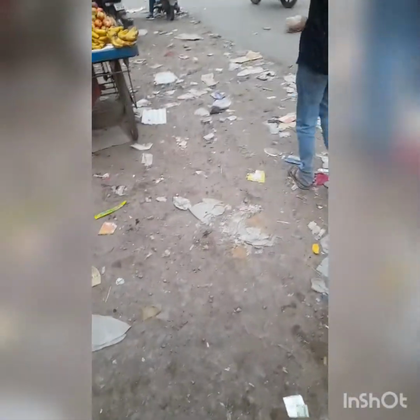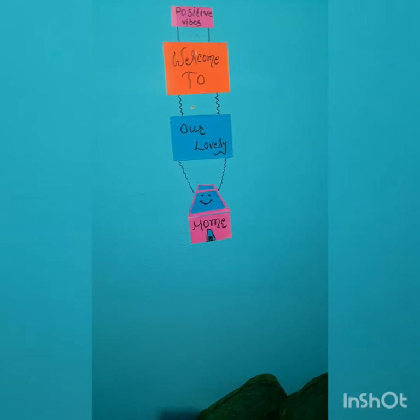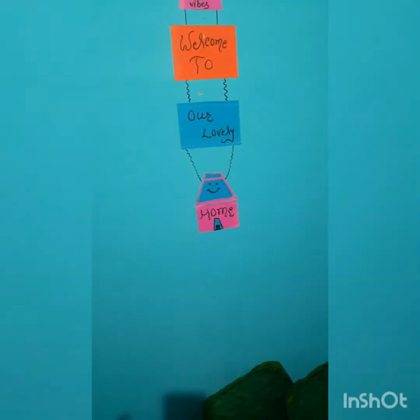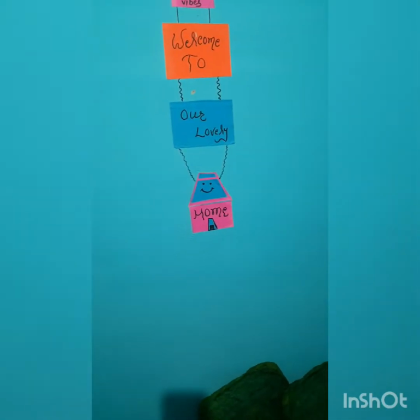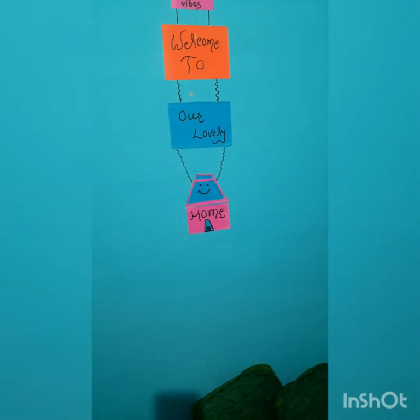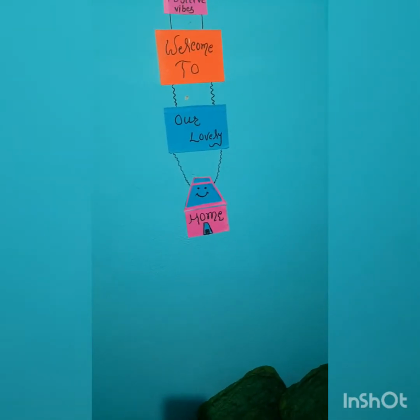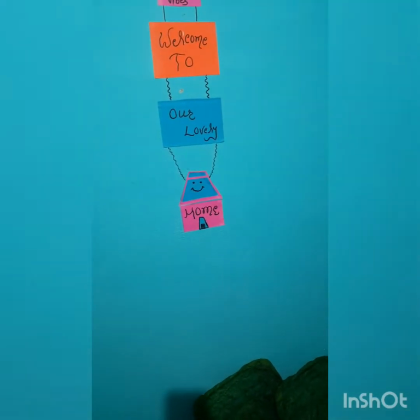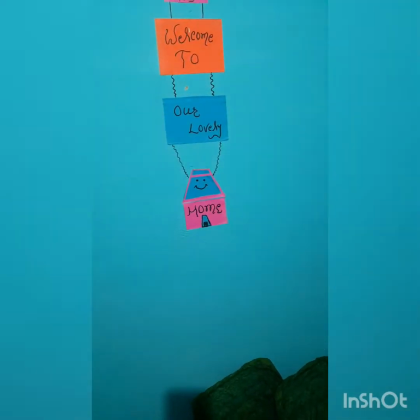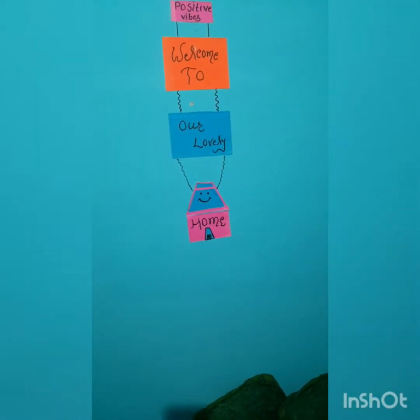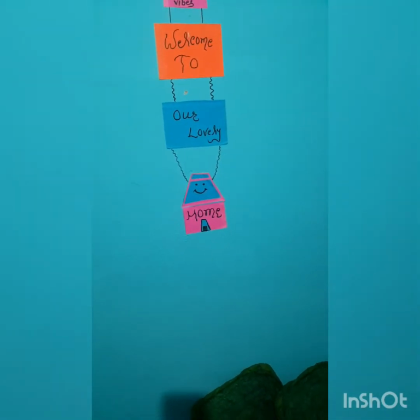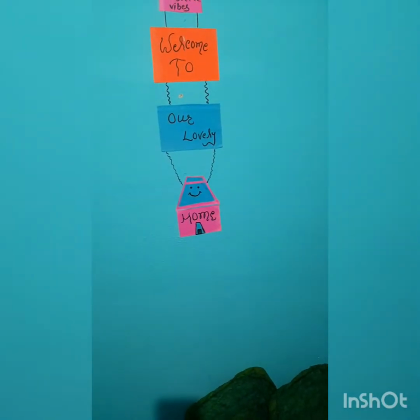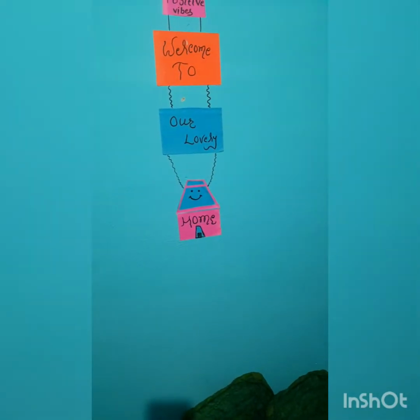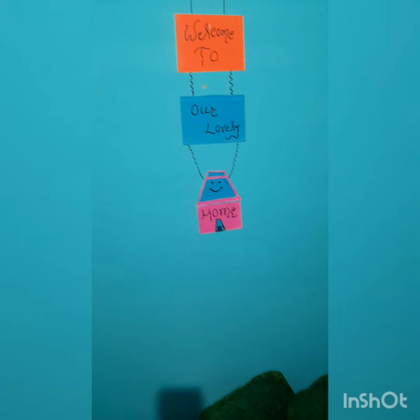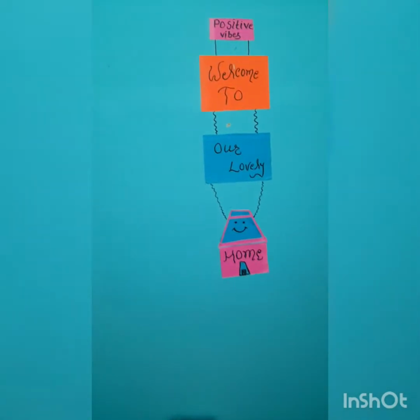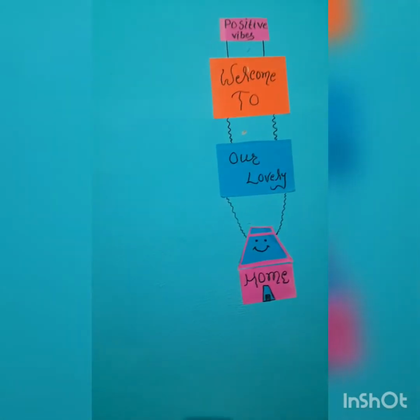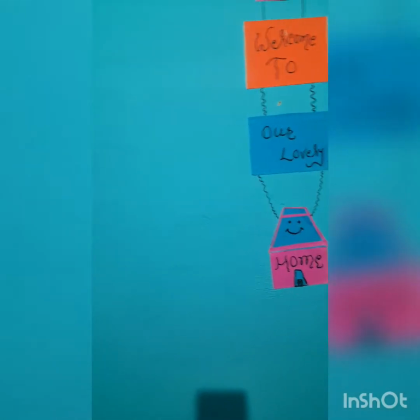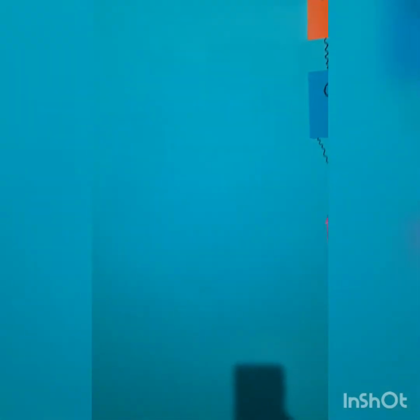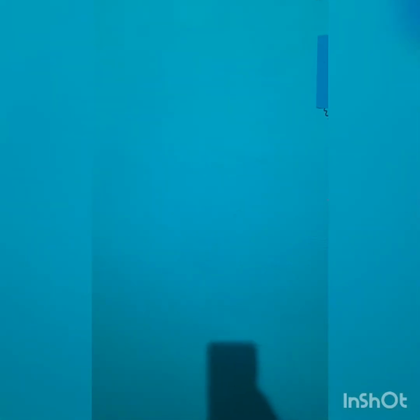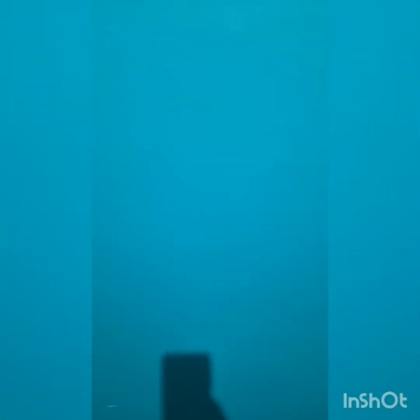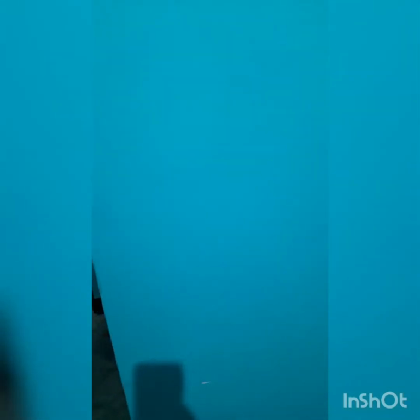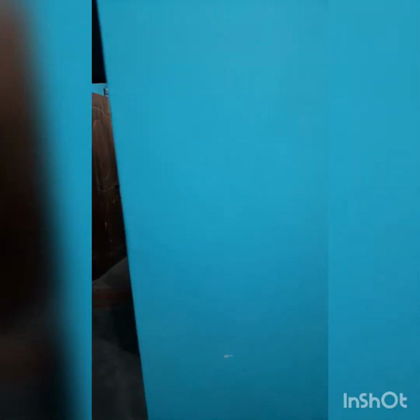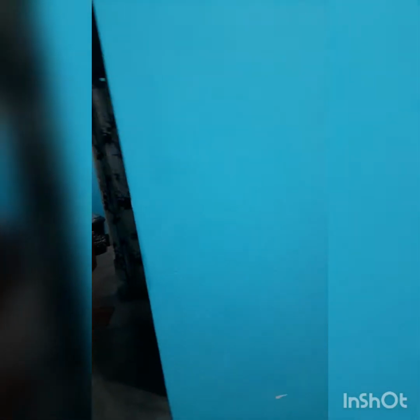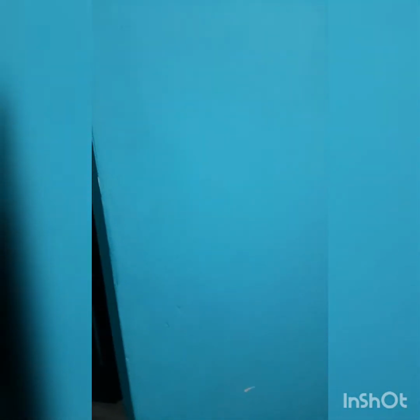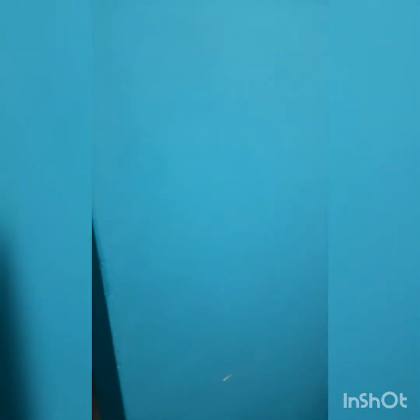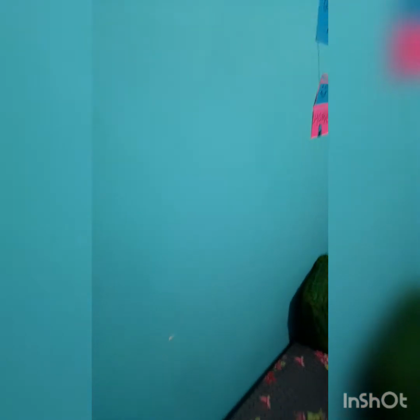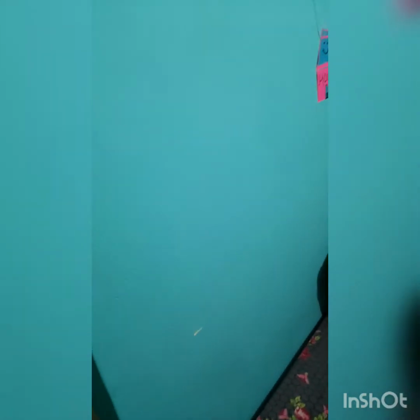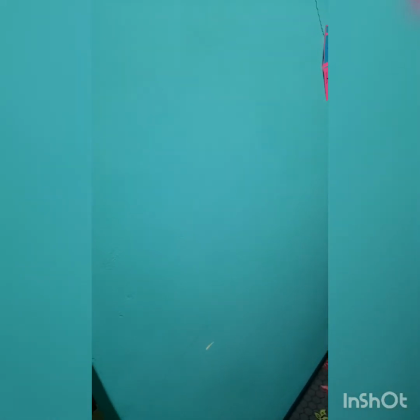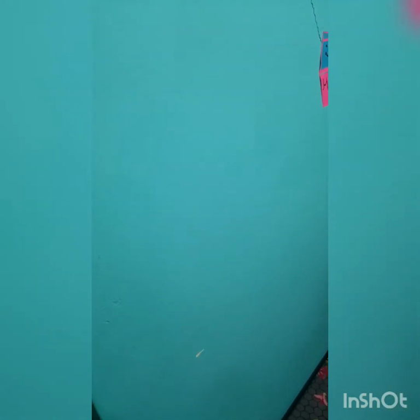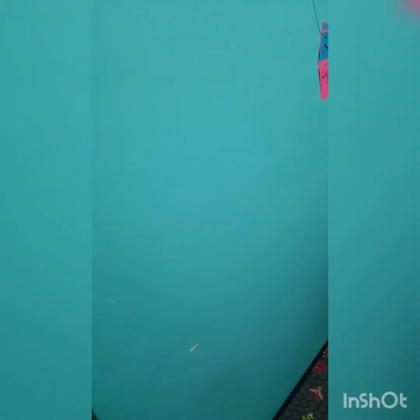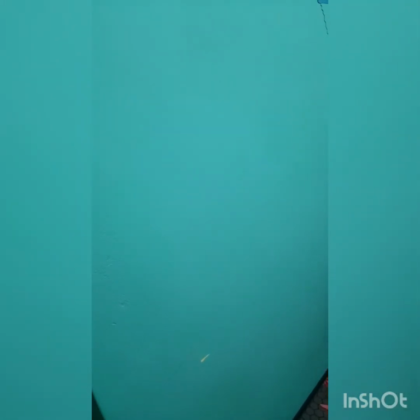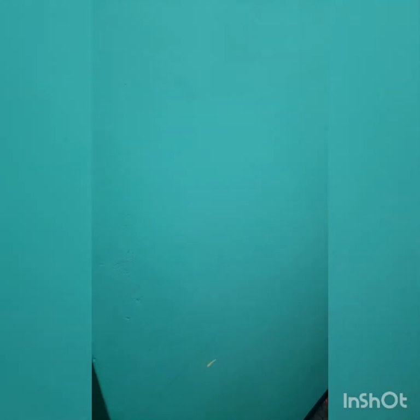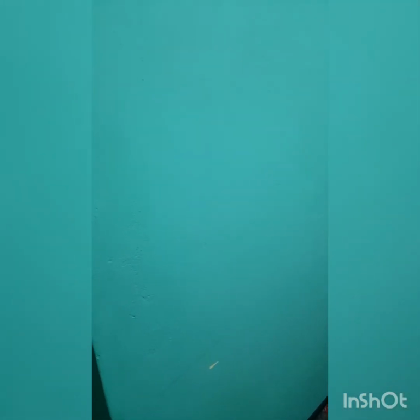Hello guys, I was going to the city center and then I didn't like it, so I didn't make any more videos.